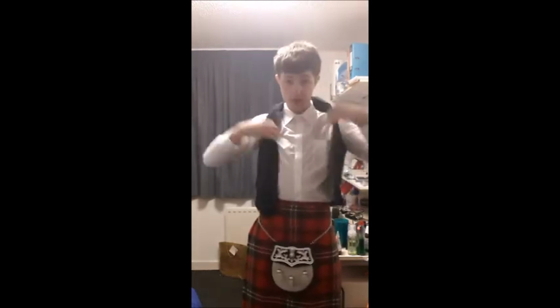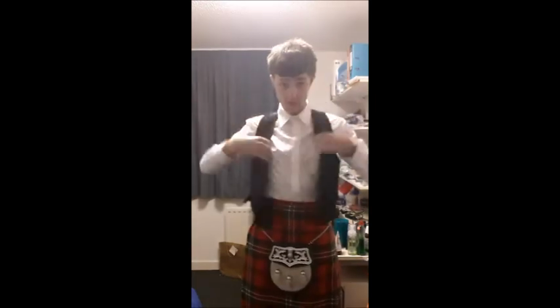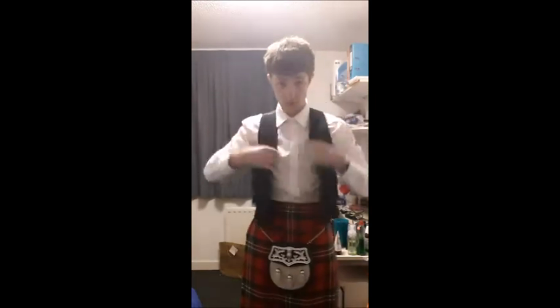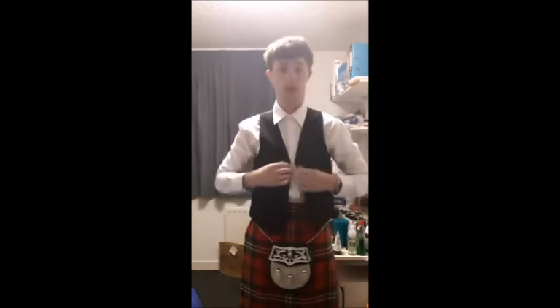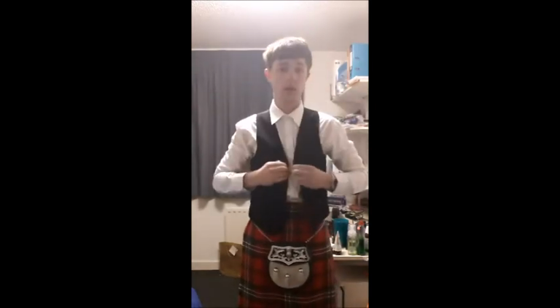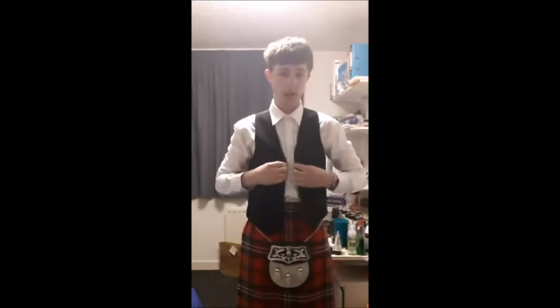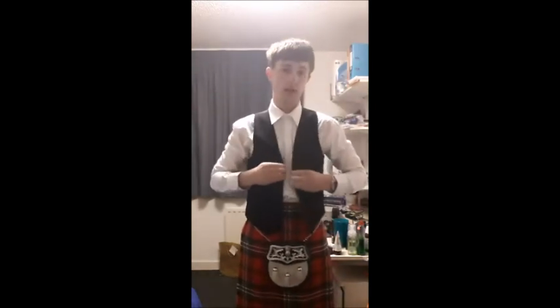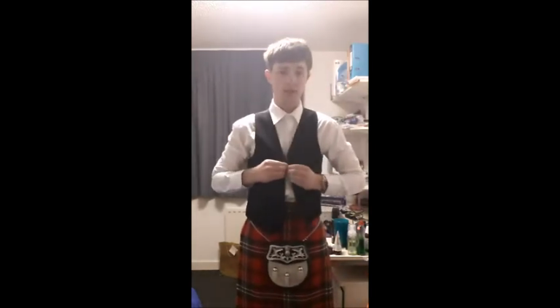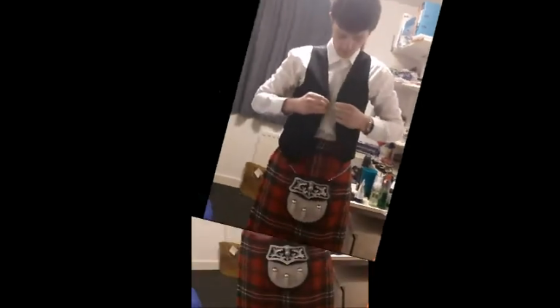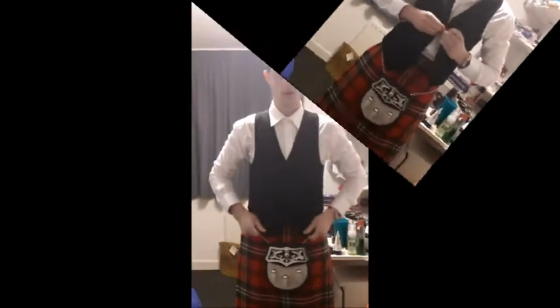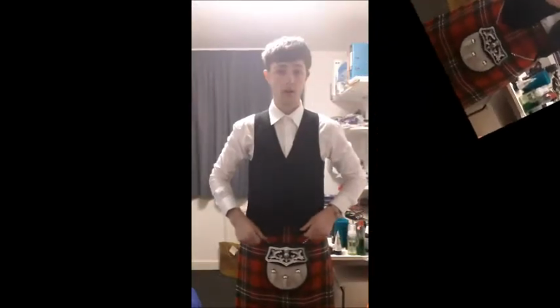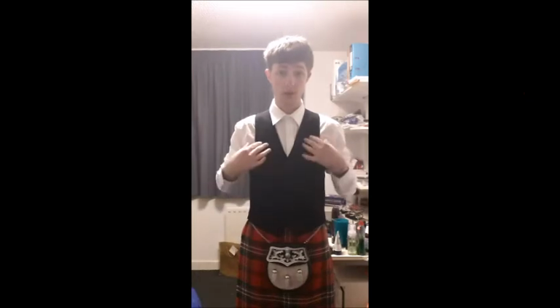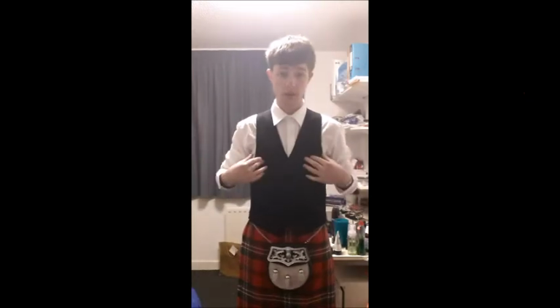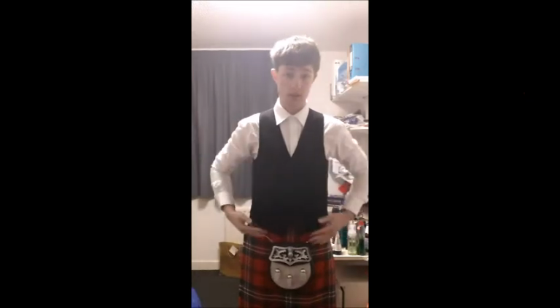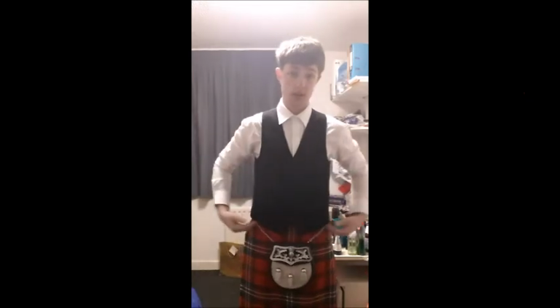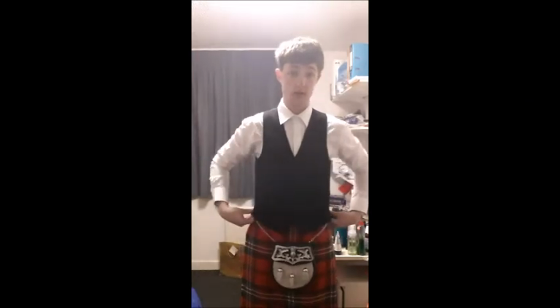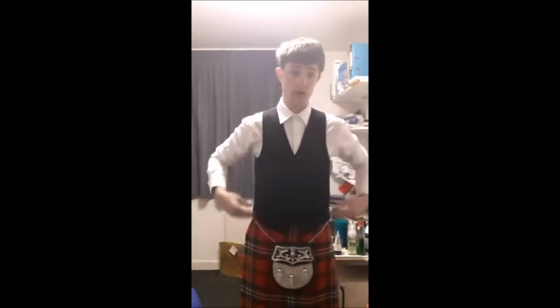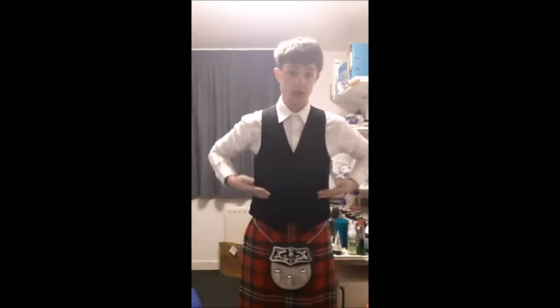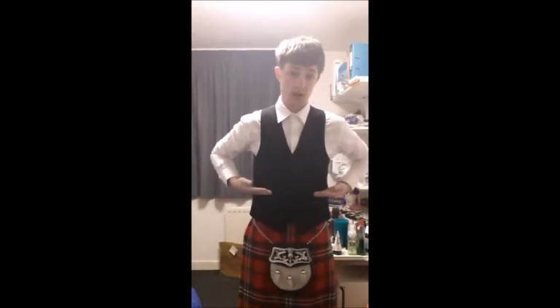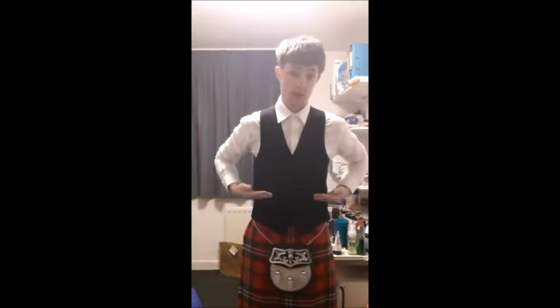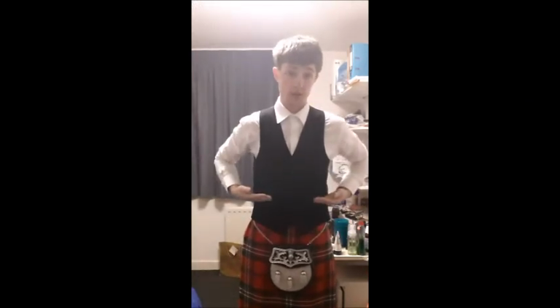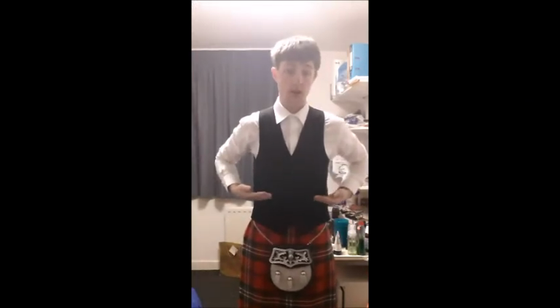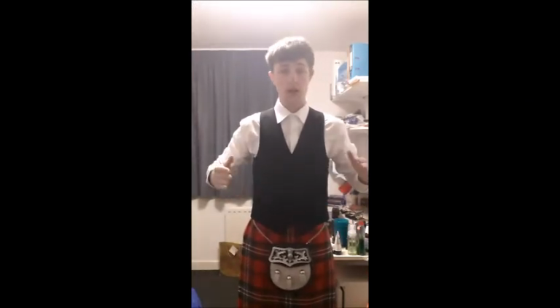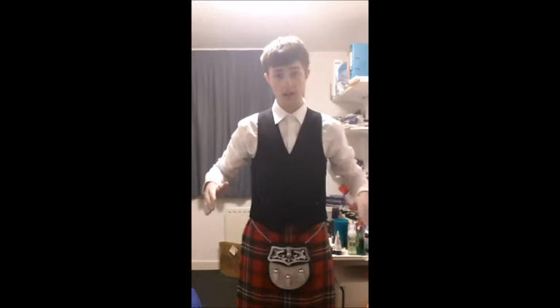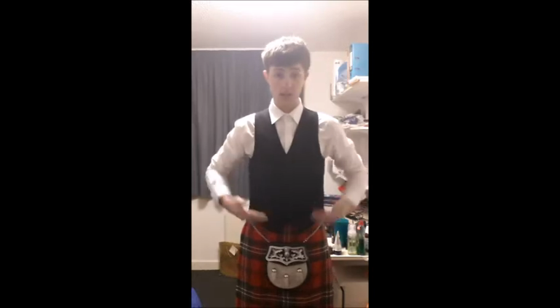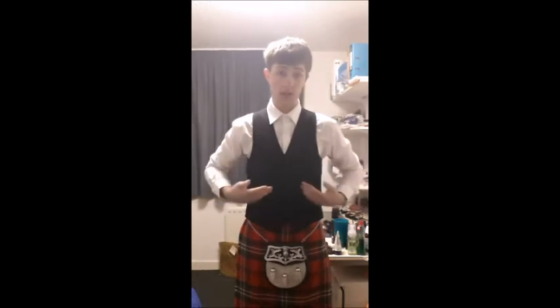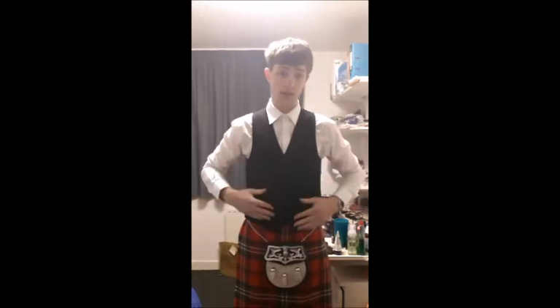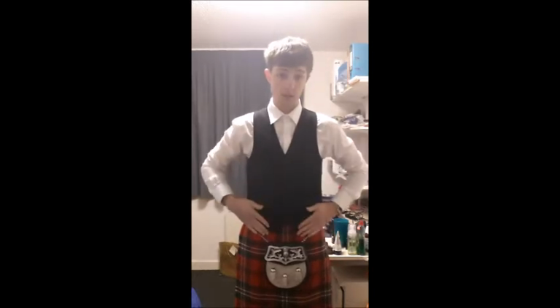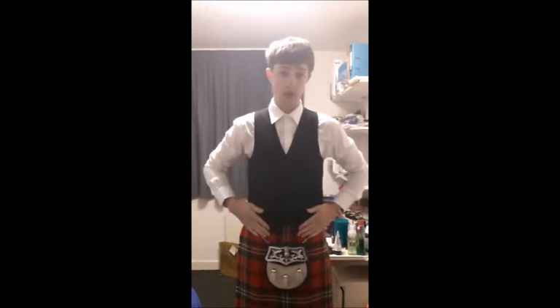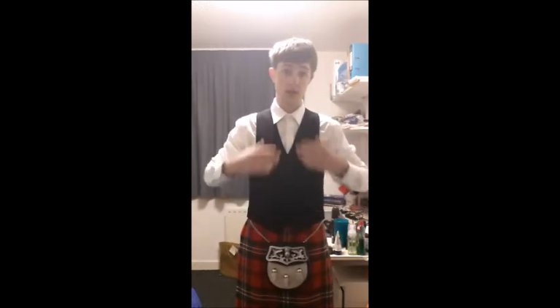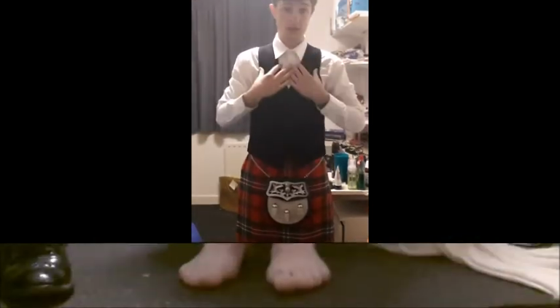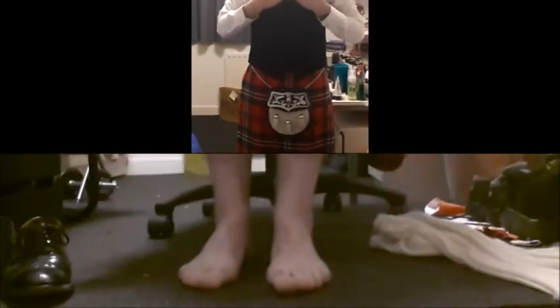The waistcoat goes over the top and buttons down. Your waistcoat covers the top of your kilt, so you can no longer see where the top of my kilt is, which is up here. This then breaks the kilt up between the bottom half and the top half.